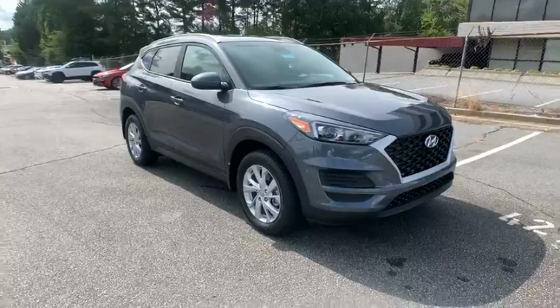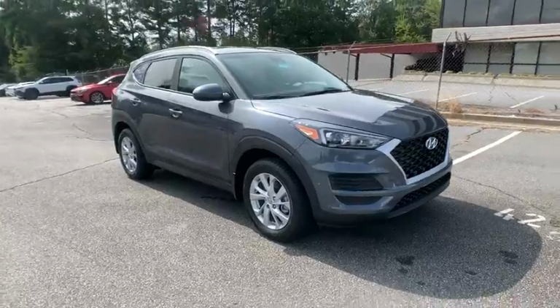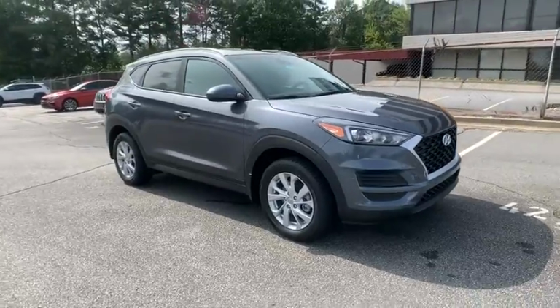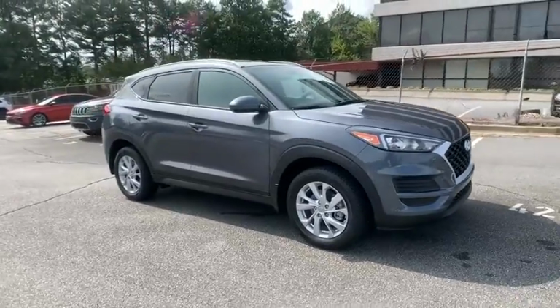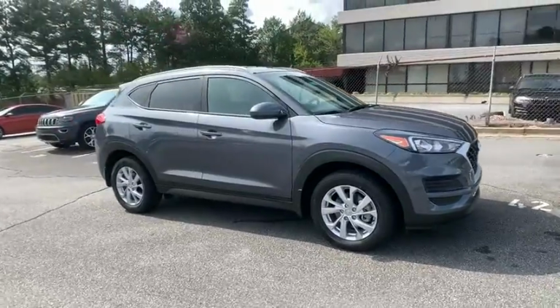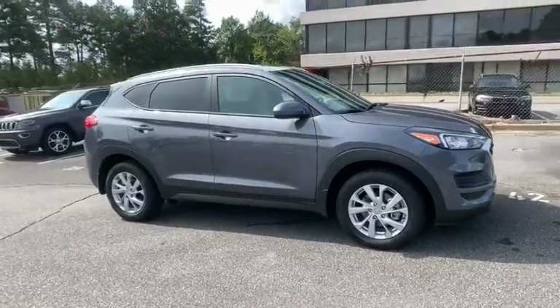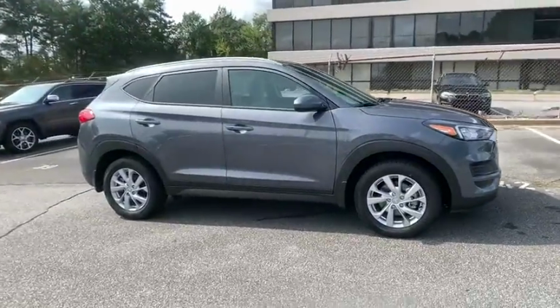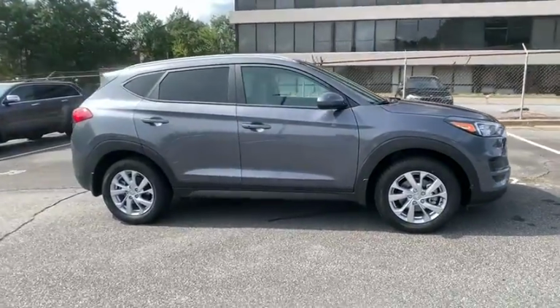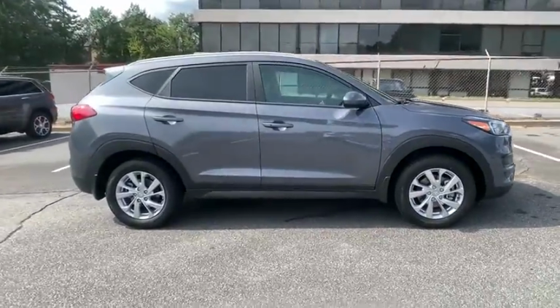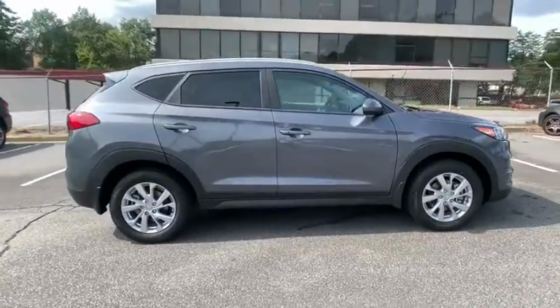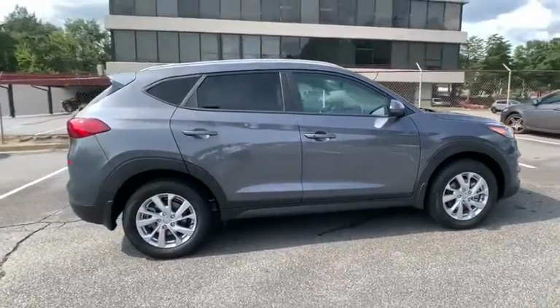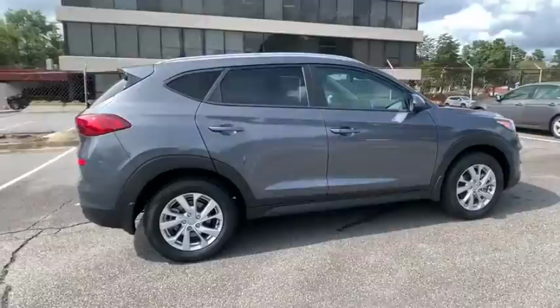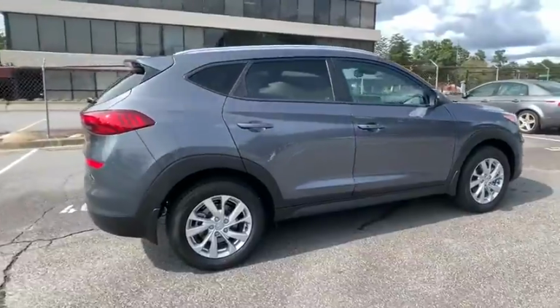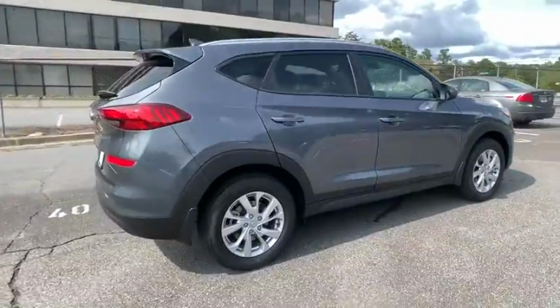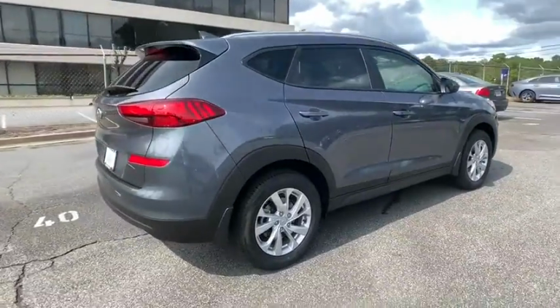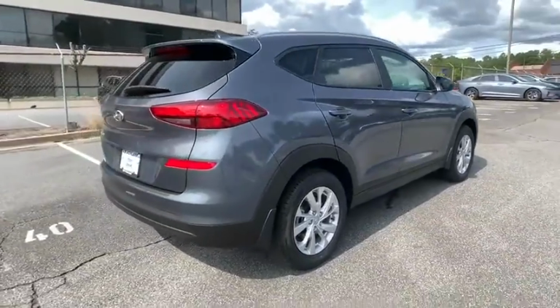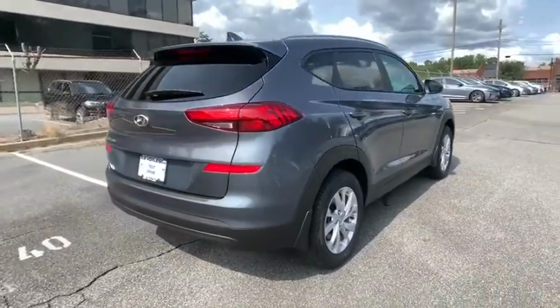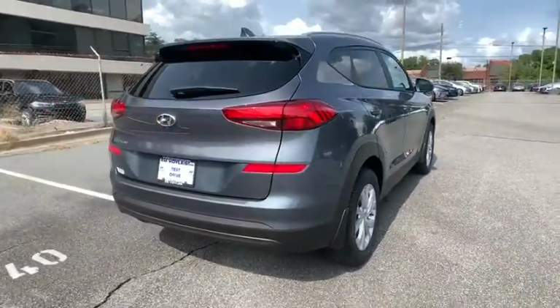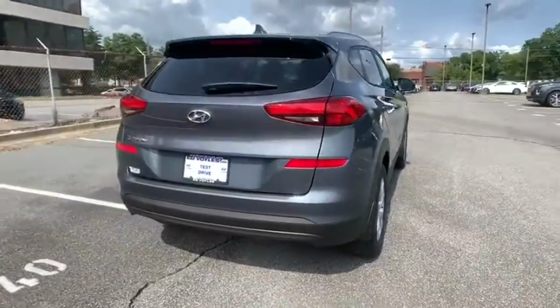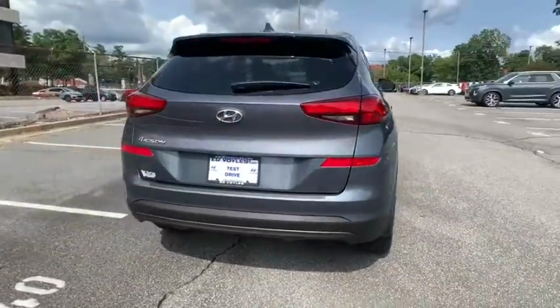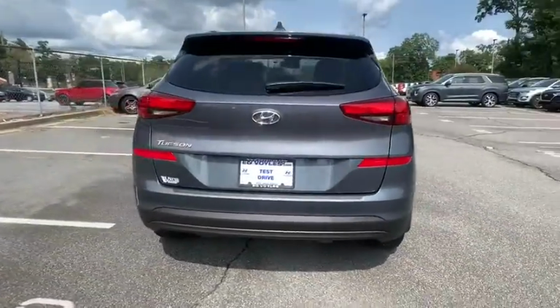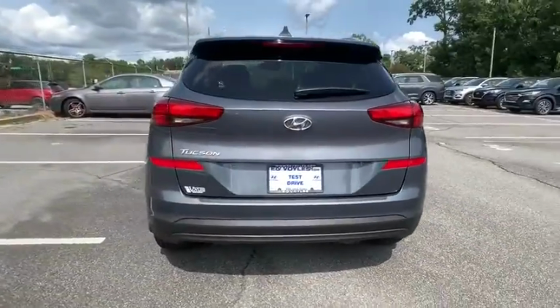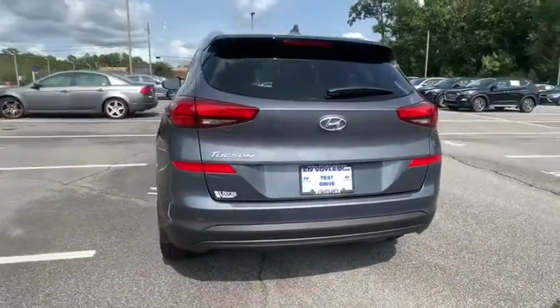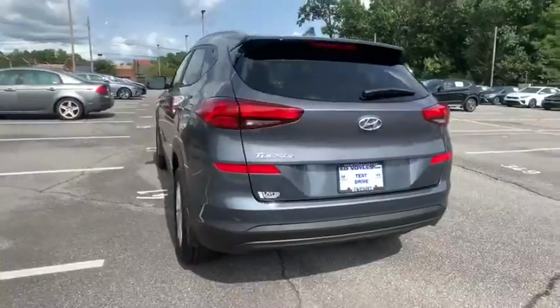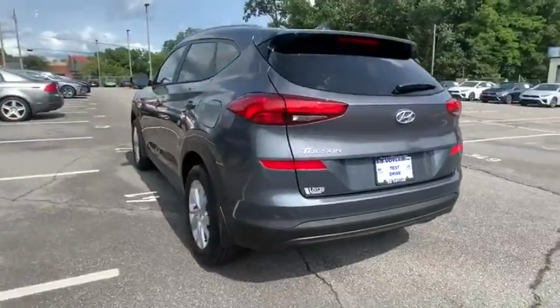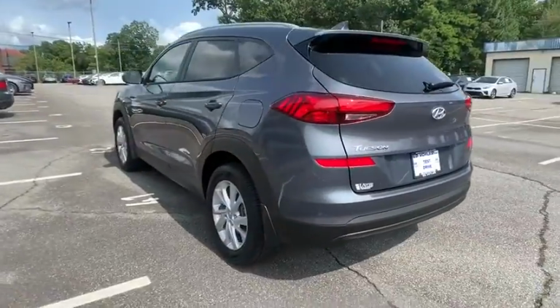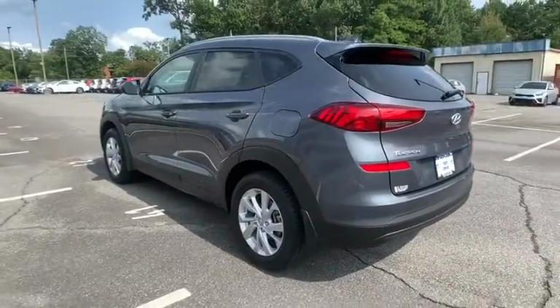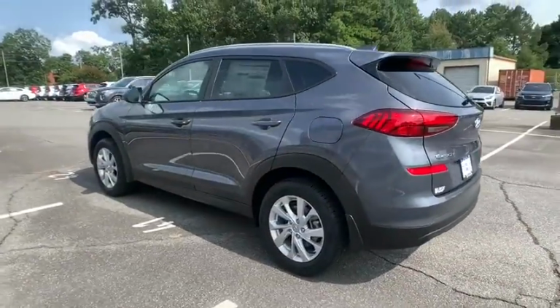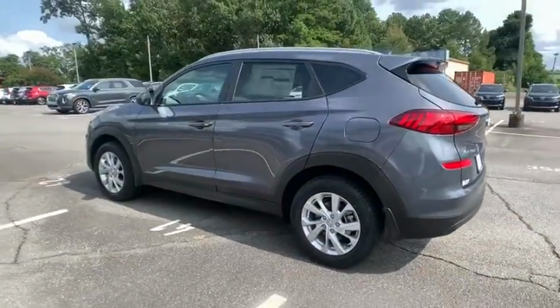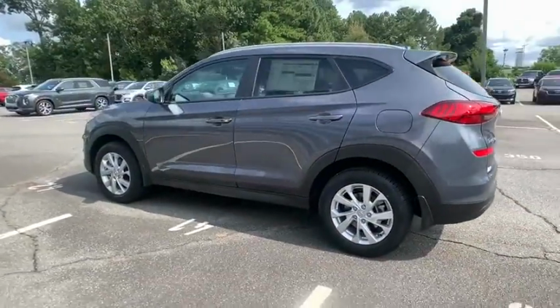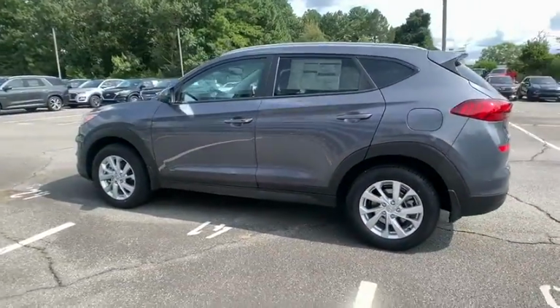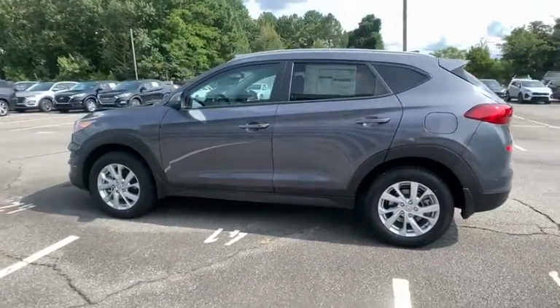Looking for the right vehicle? Check out the 2021 Hyundai Tucson. Boasting low noise and vibration levels and a smooth ride, the Tucson combines the rugged utility of an SUV with the maneuverability and refinement of a car.